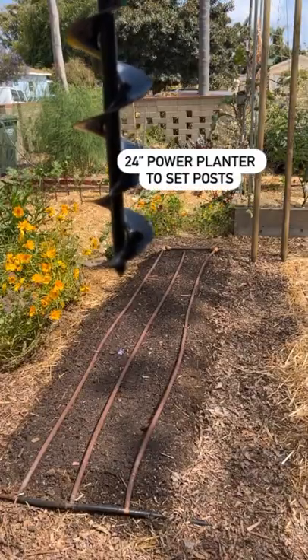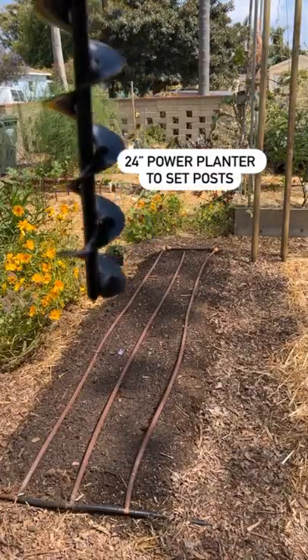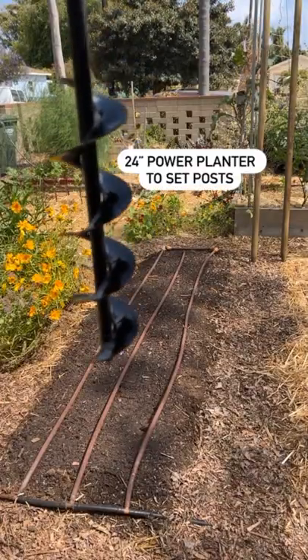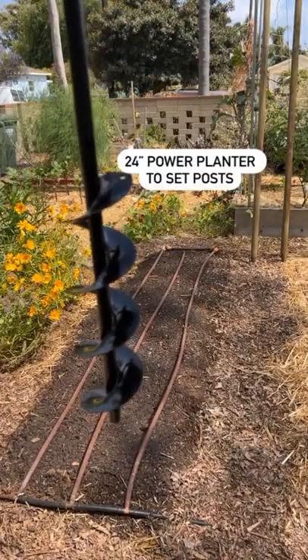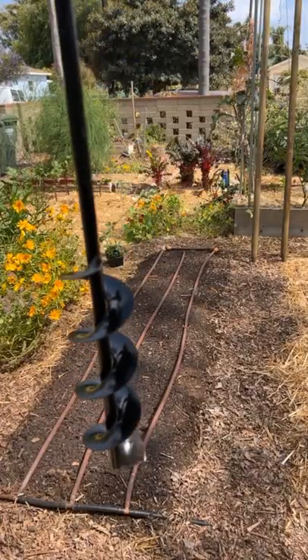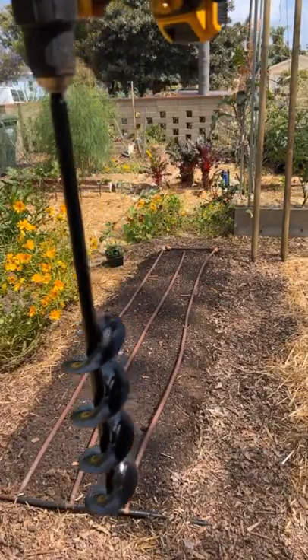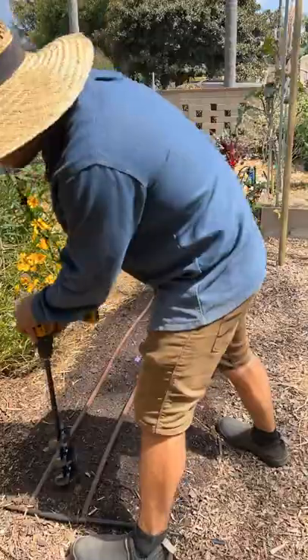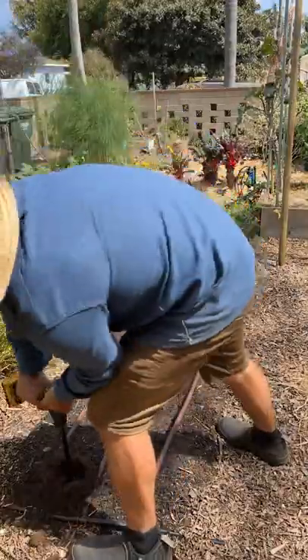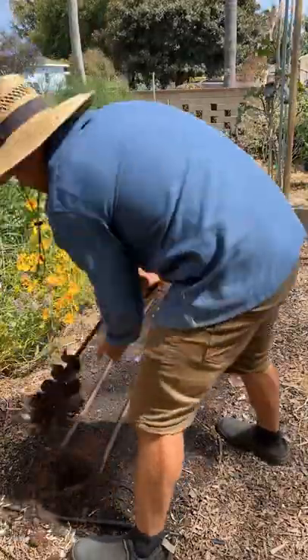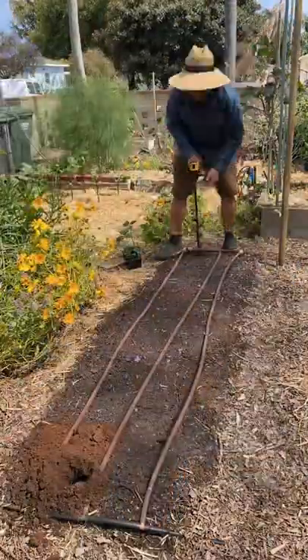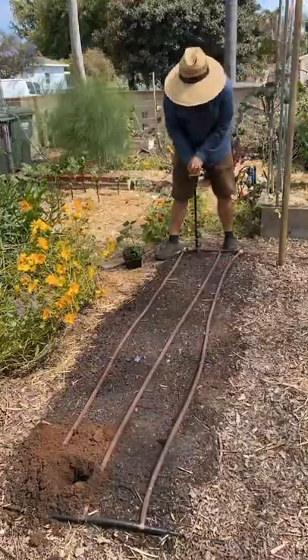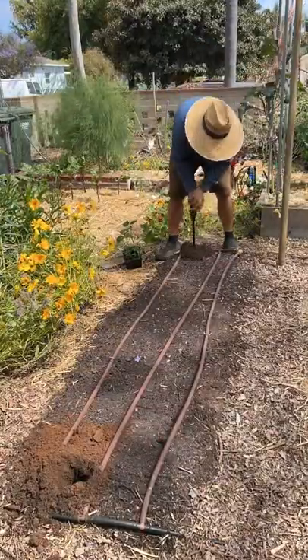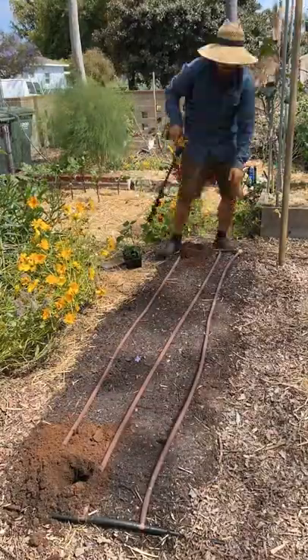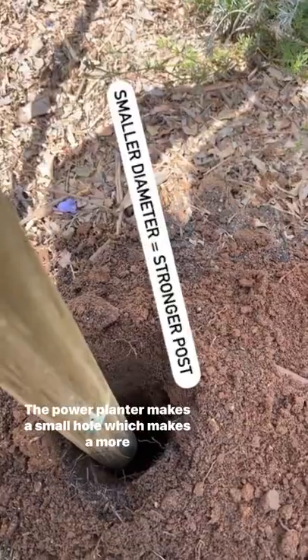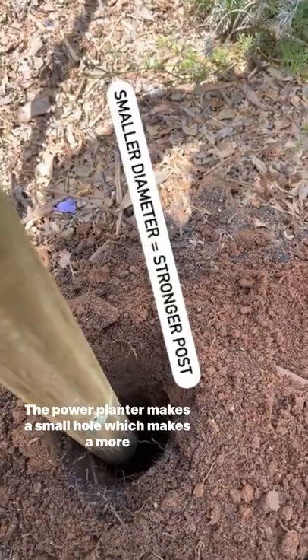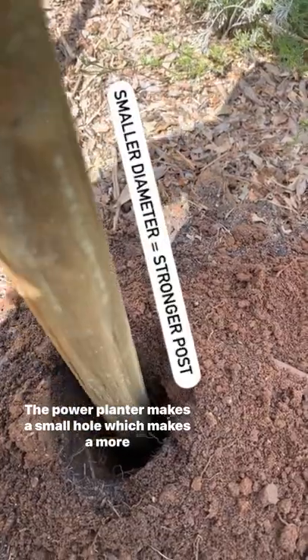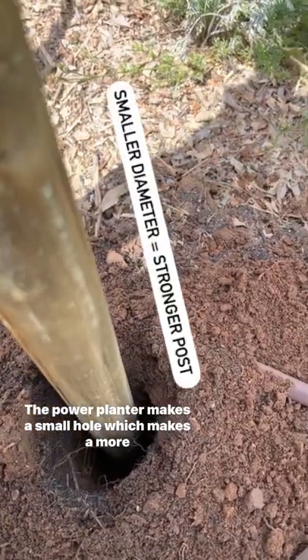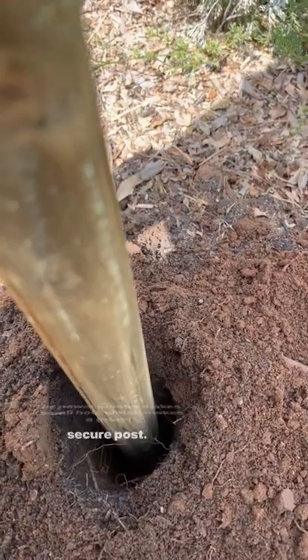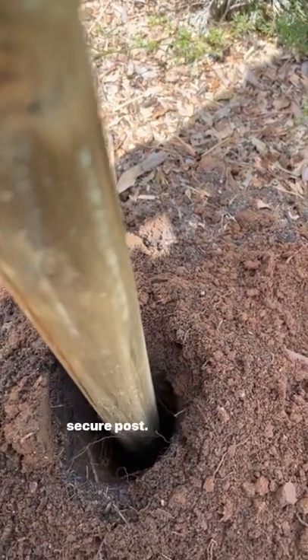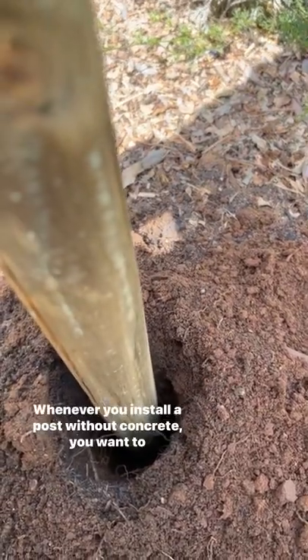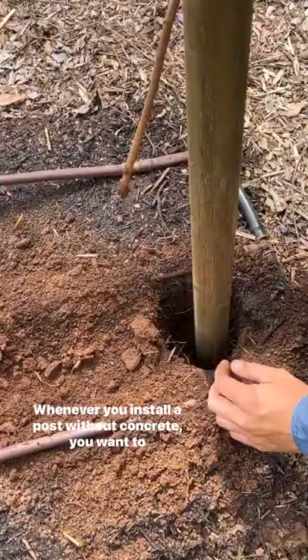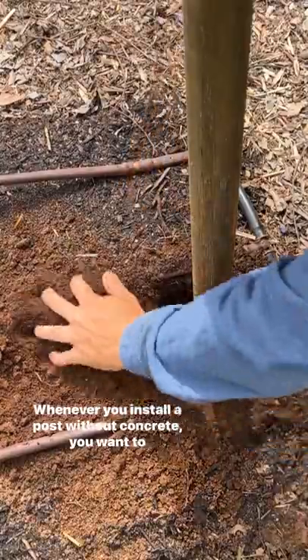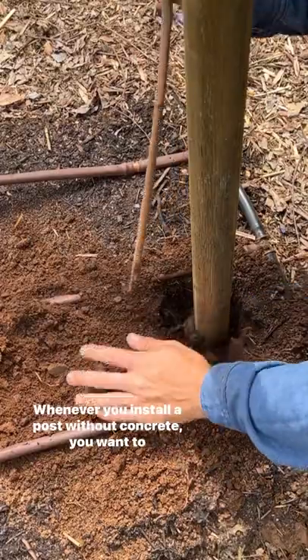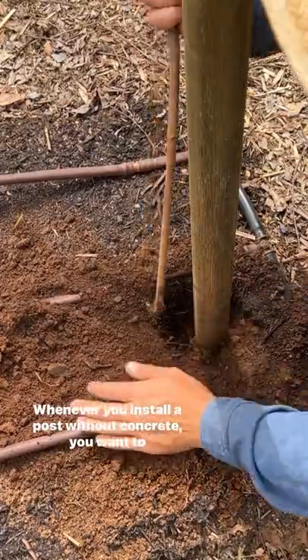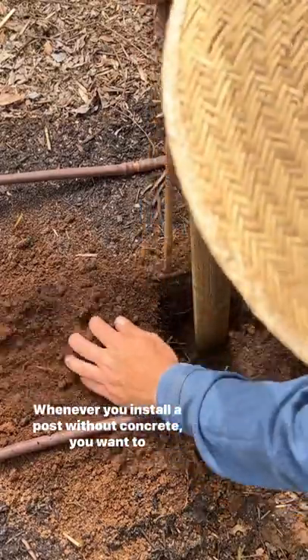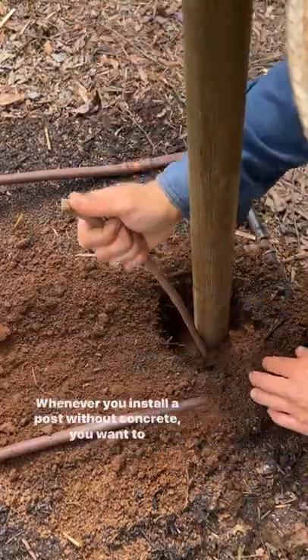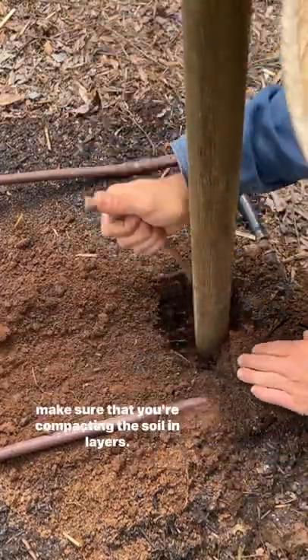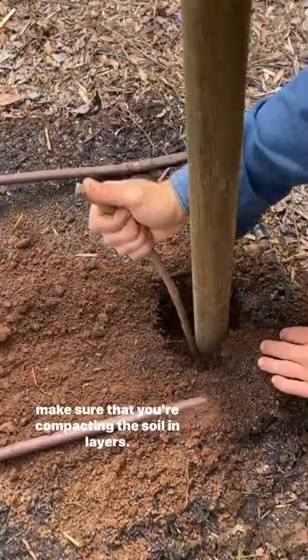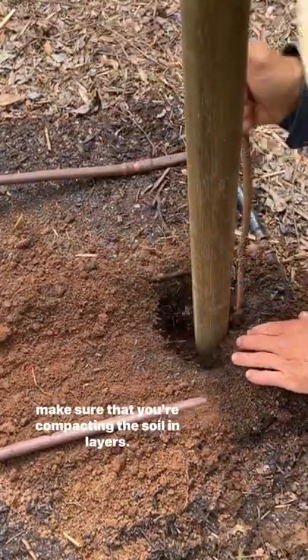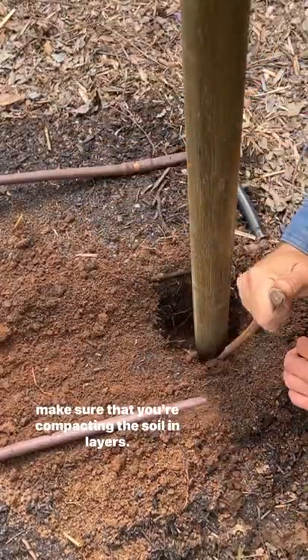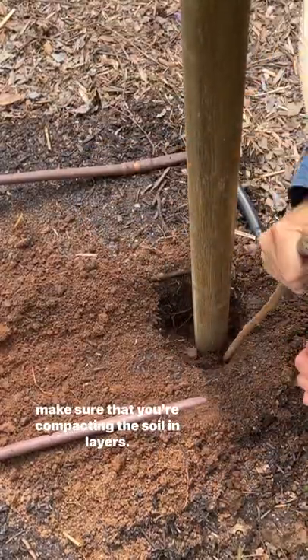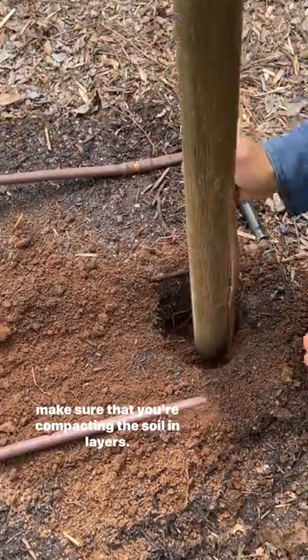To install the post we're going to use this 24 inch power planter. The power planter makes a small hole which makes a more secure post. Whenever you install a post without concrete you want to make sure that you're compacting the soil in layers.